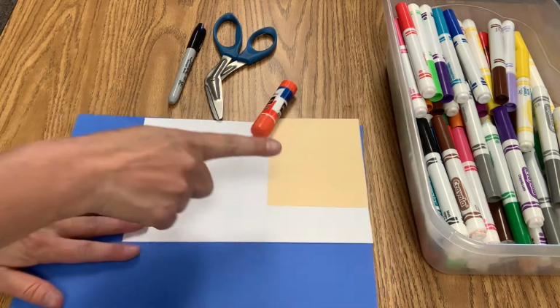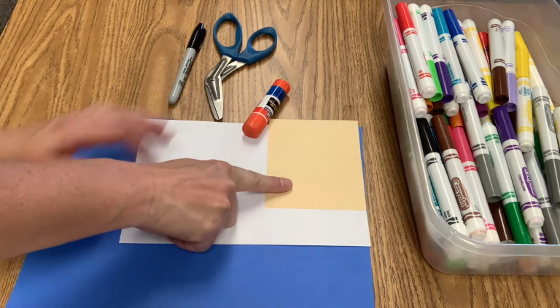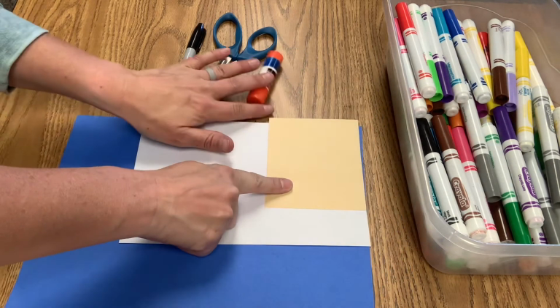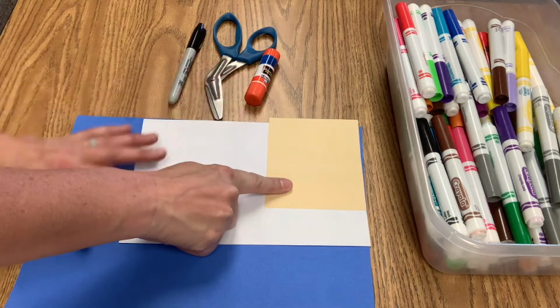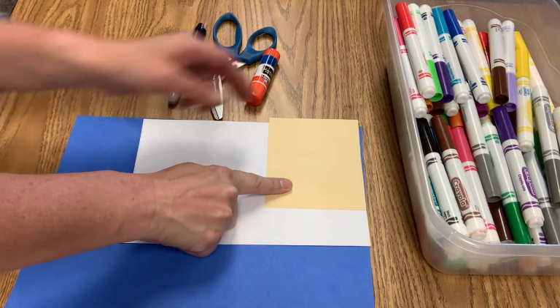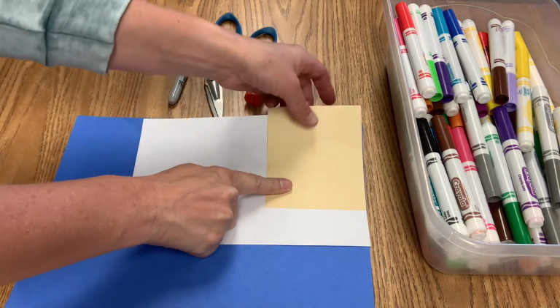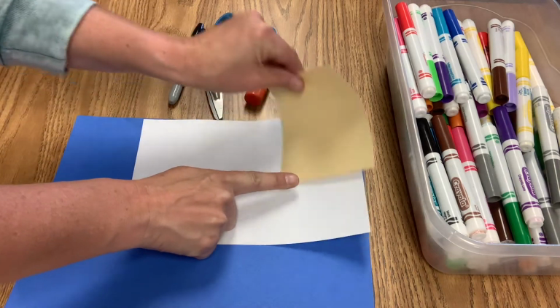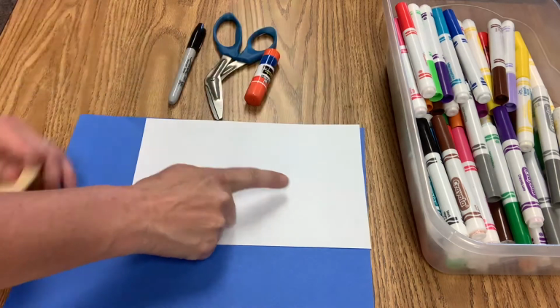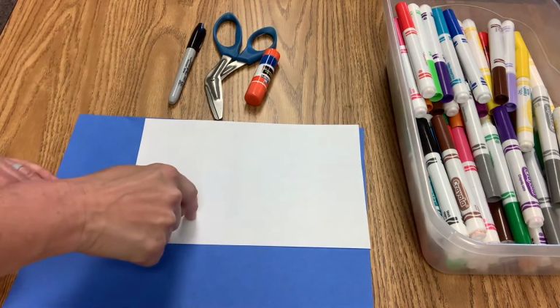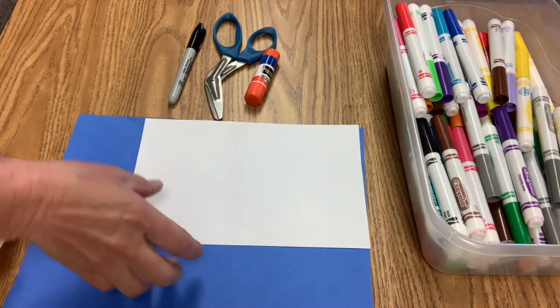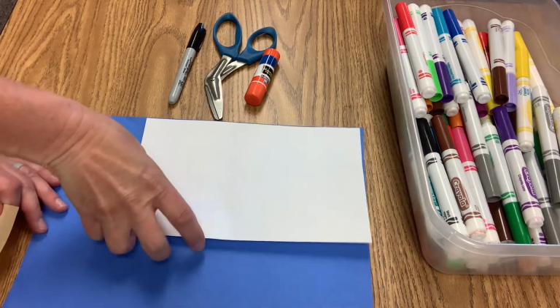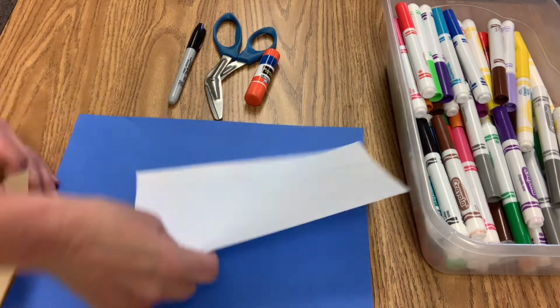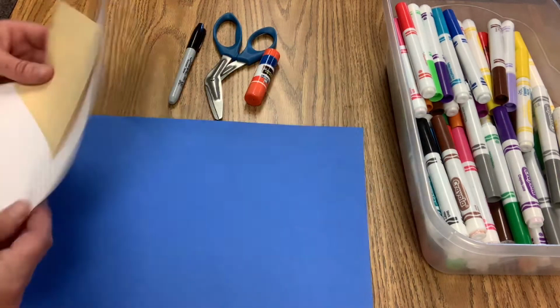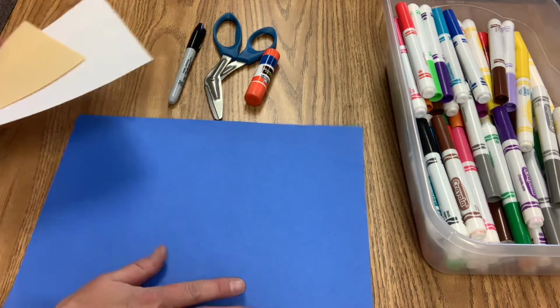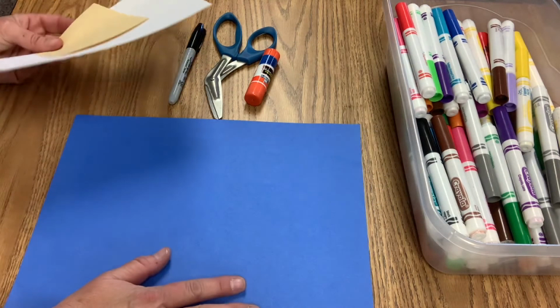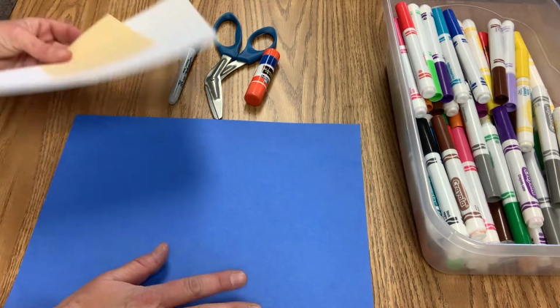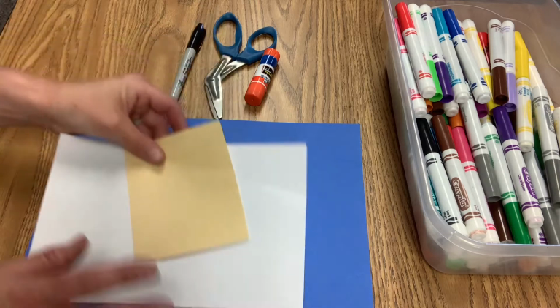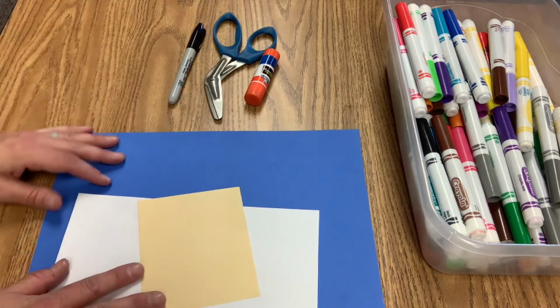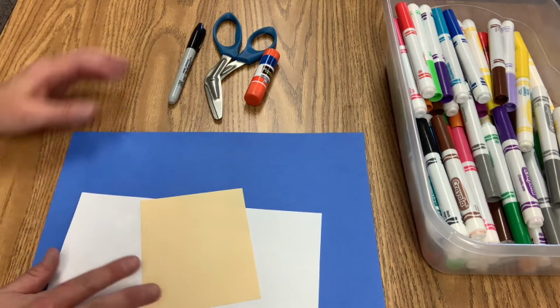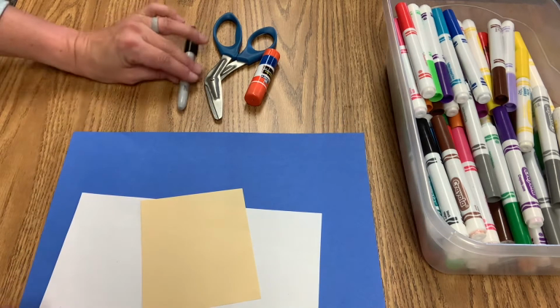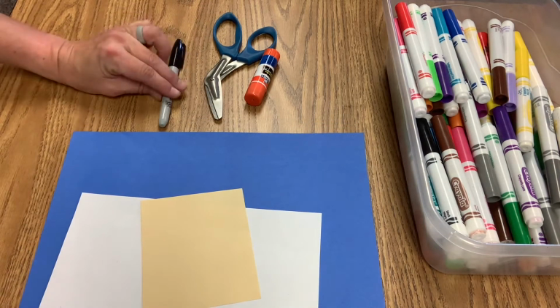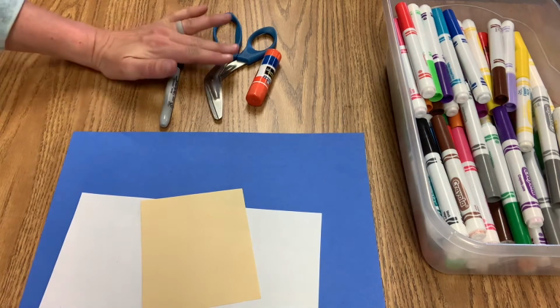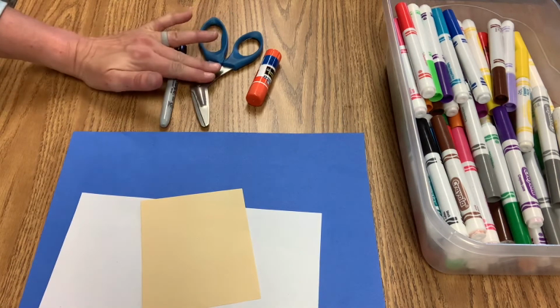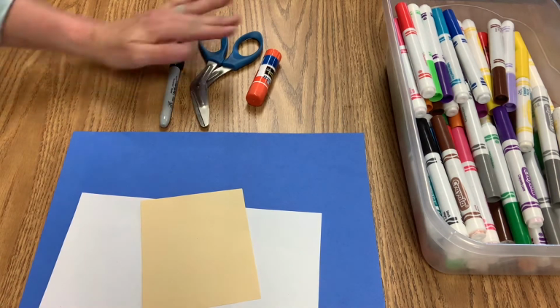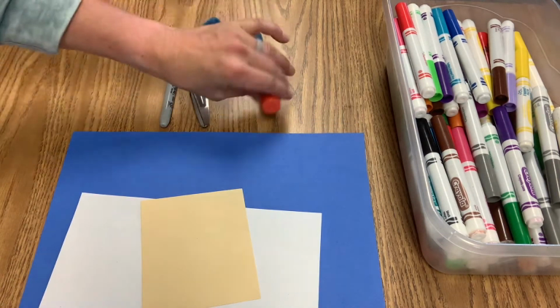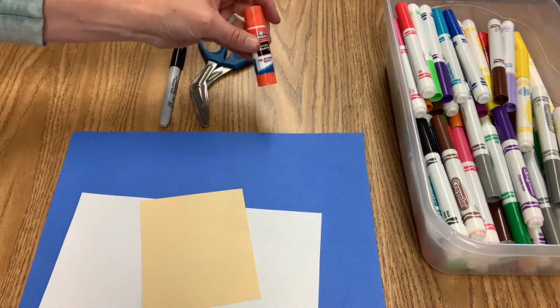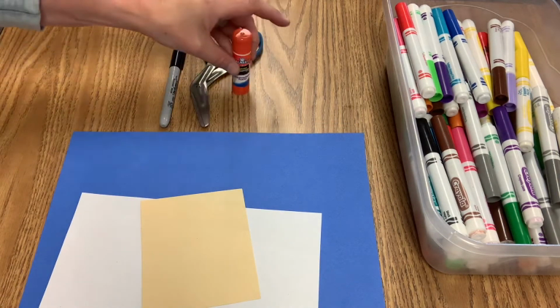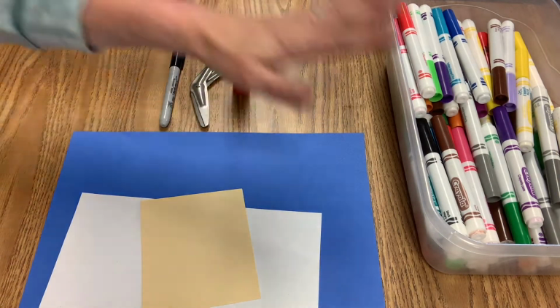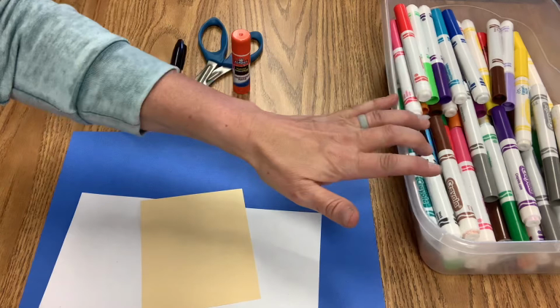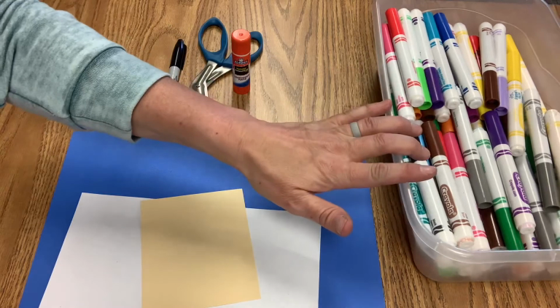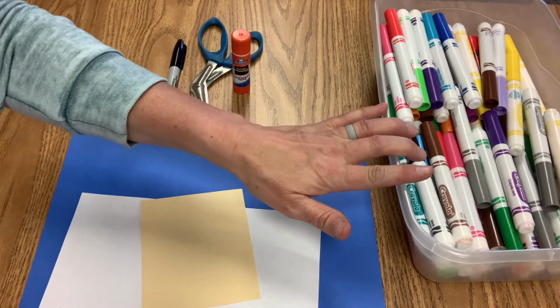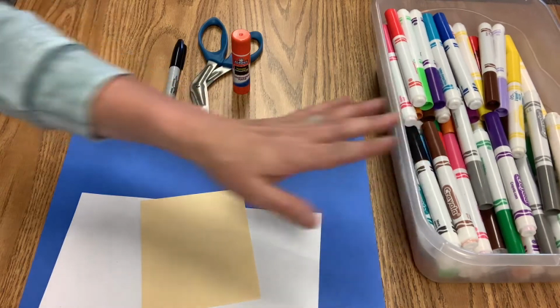You're going to have a little manila square, a big manila rectangle, and a big blue rectangle. For this activity you're going to need a black sharpie, a pair of scissors, a glue stick, and some crayons or markers.